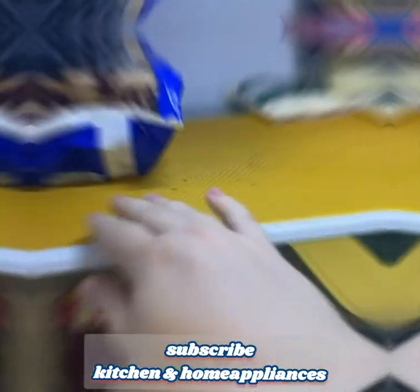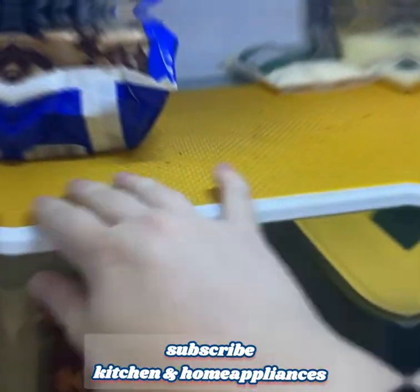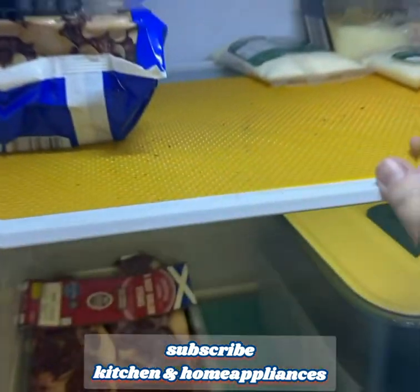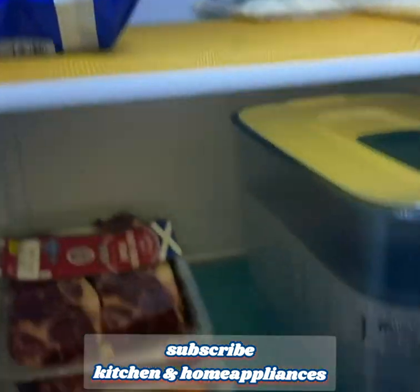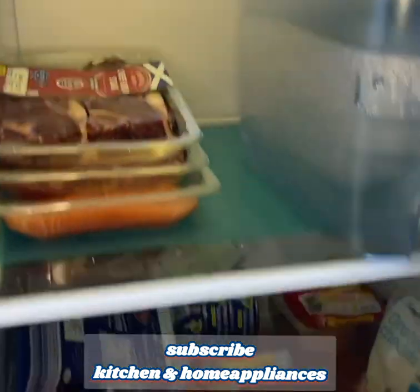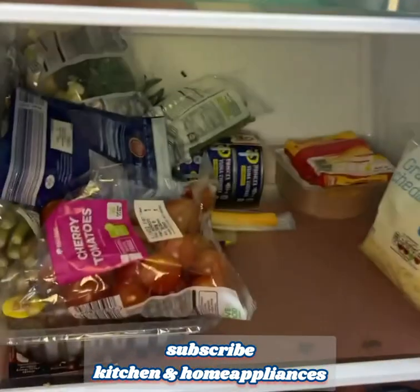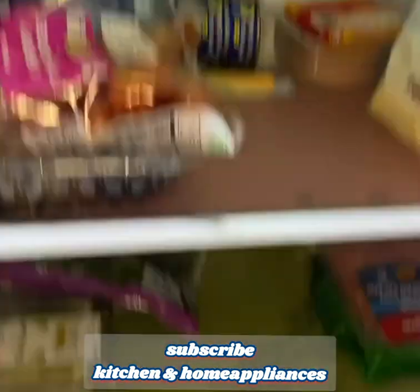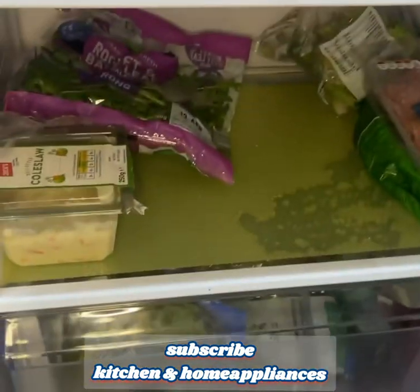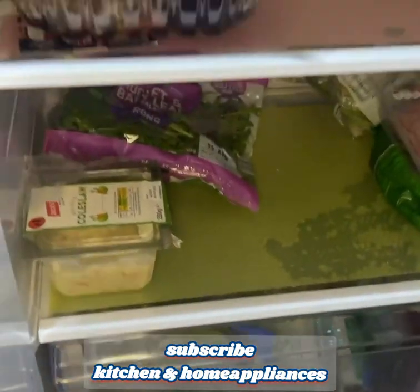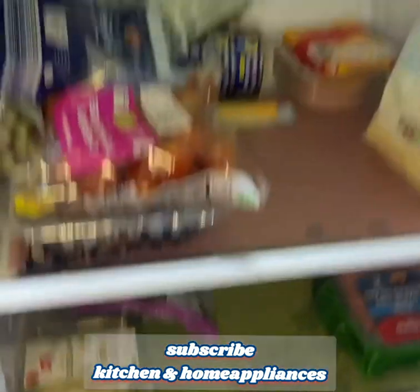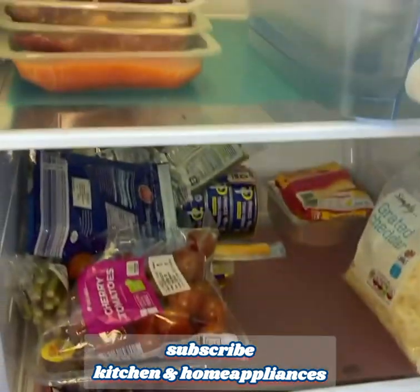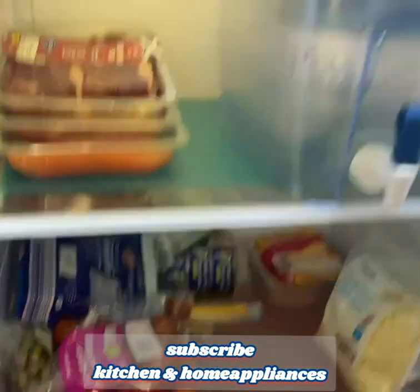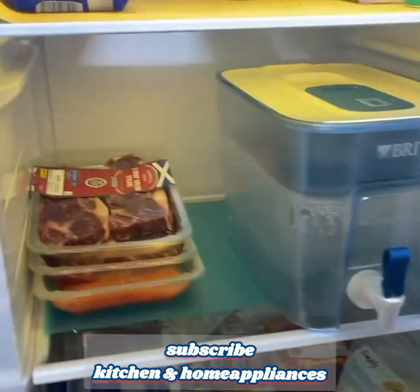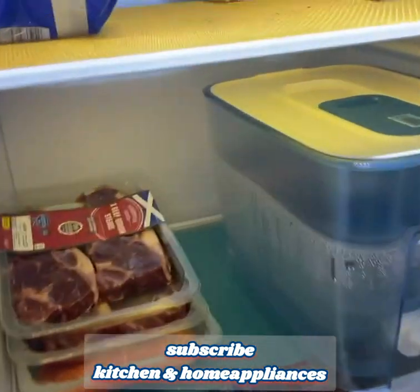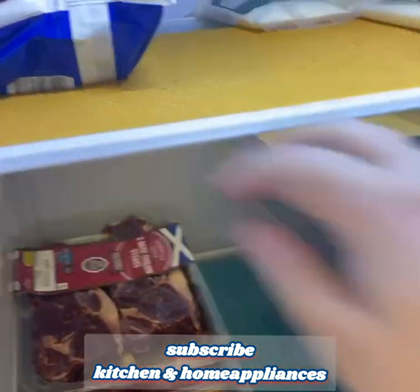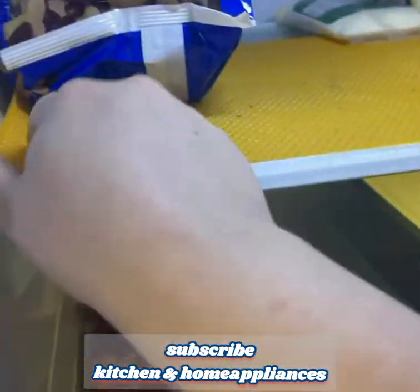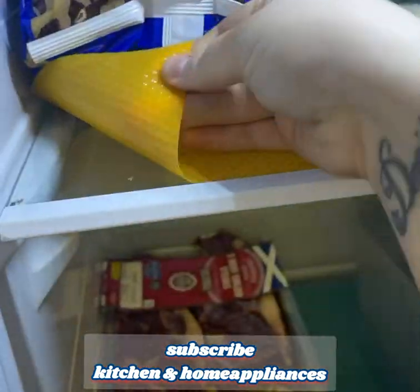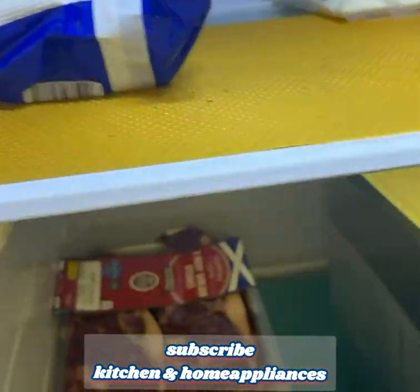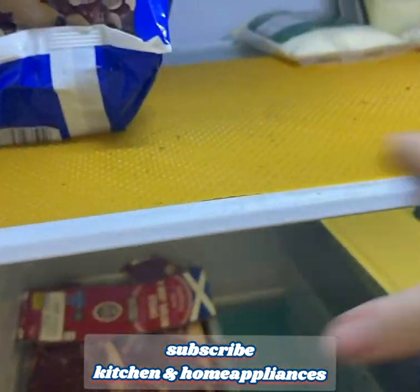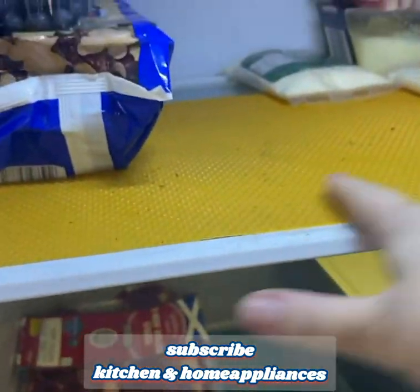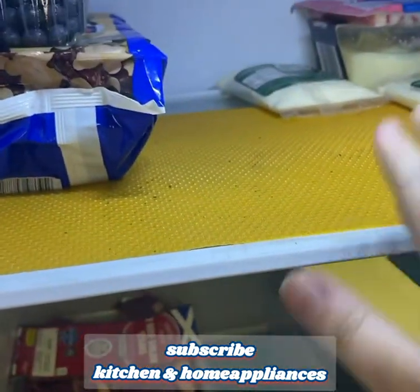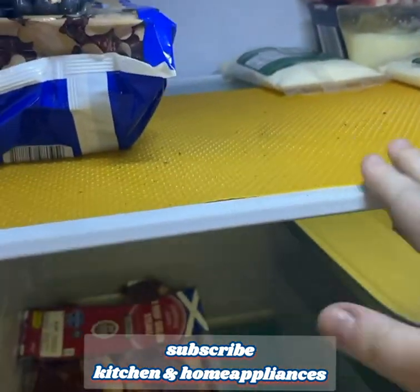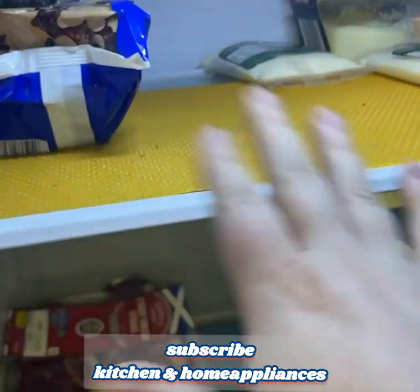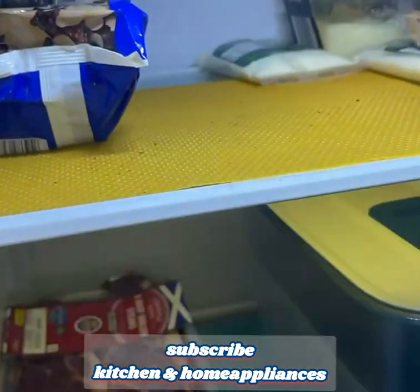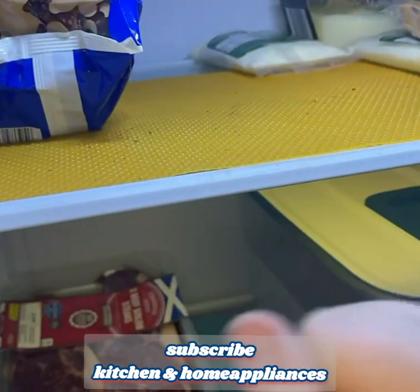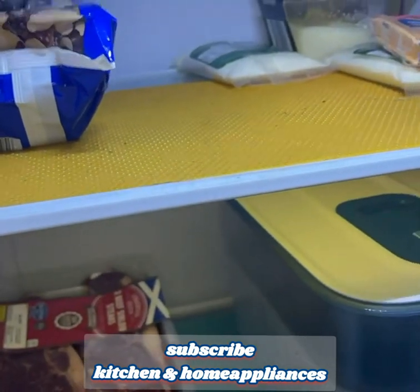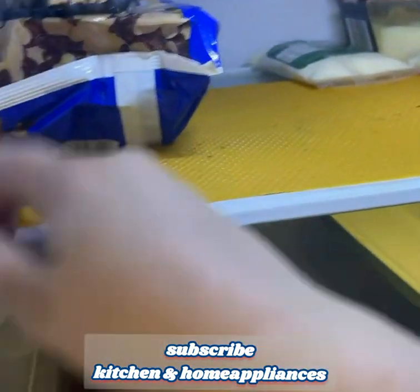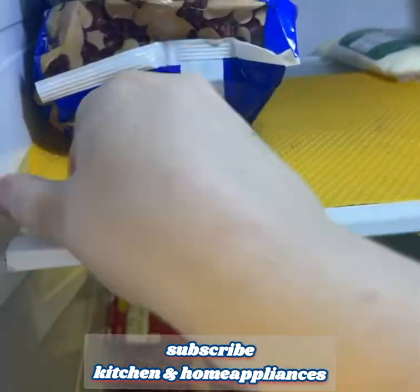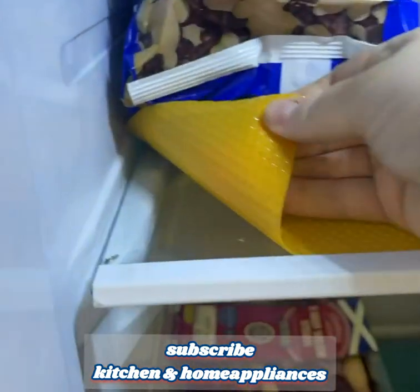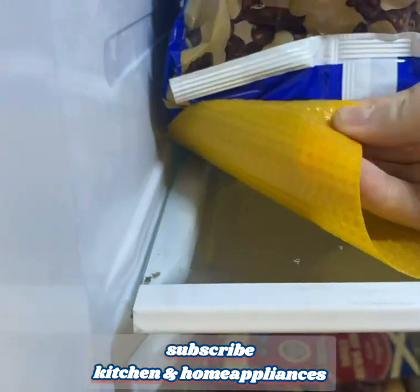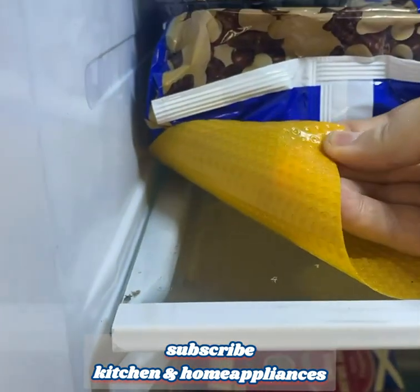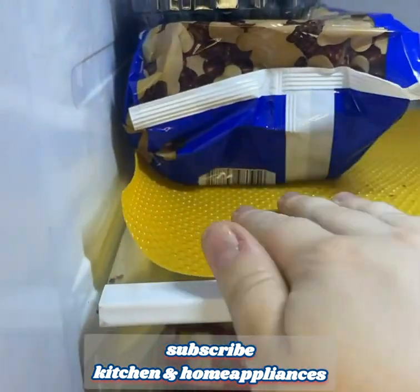Four, cuttable and customizable. The liners come in a set of eight pieces, which gives you the flexibility to cut them to fit any size or shape of your refrigerator or other areas in your kitchen. This allows you to customize the liners according to your specific needs.